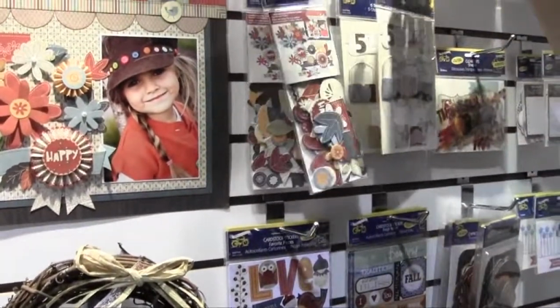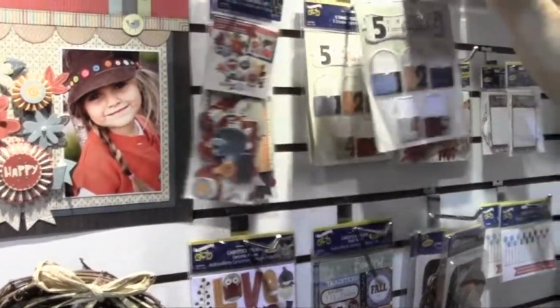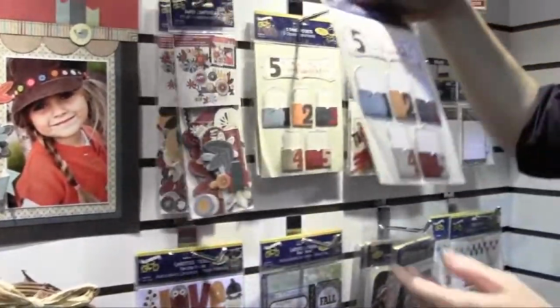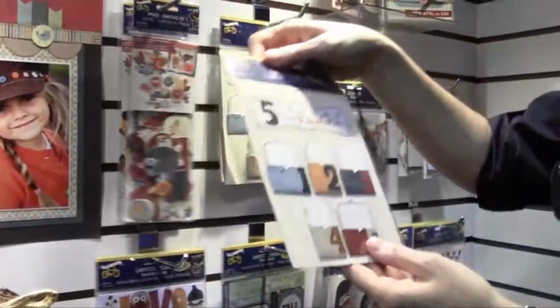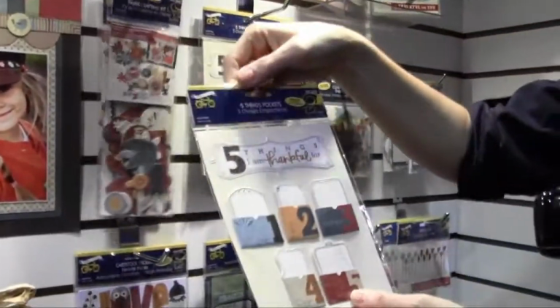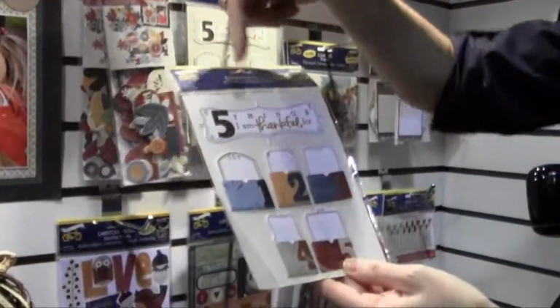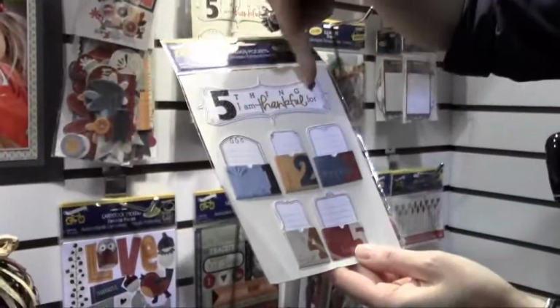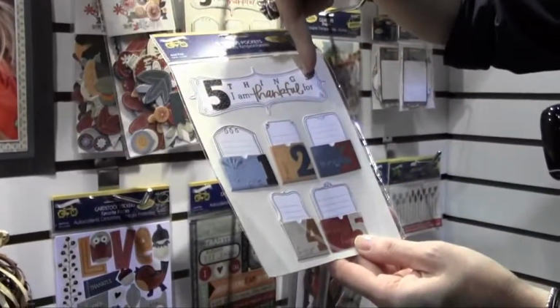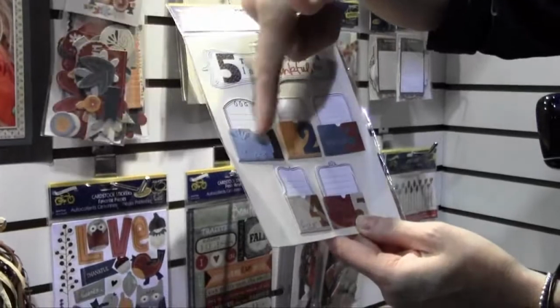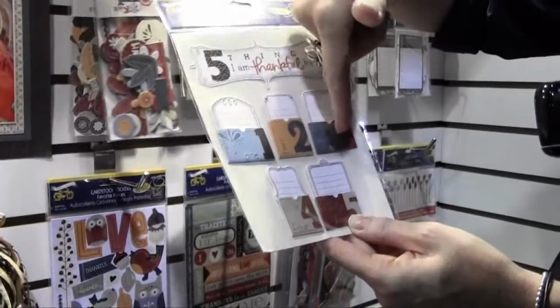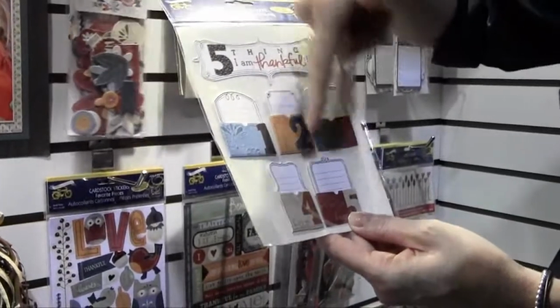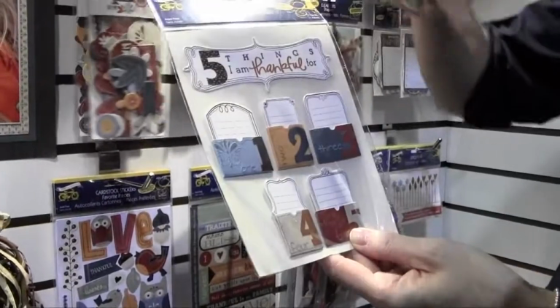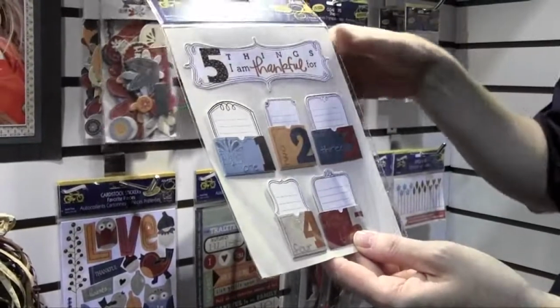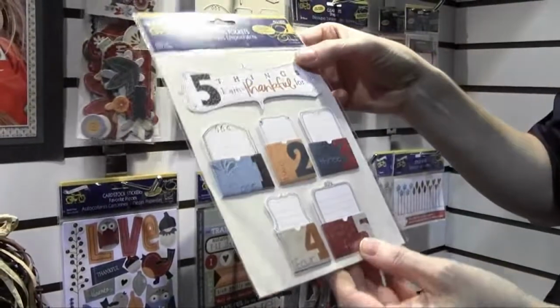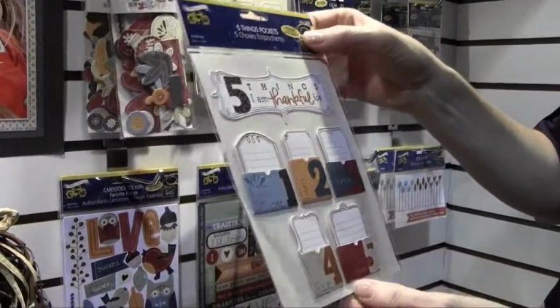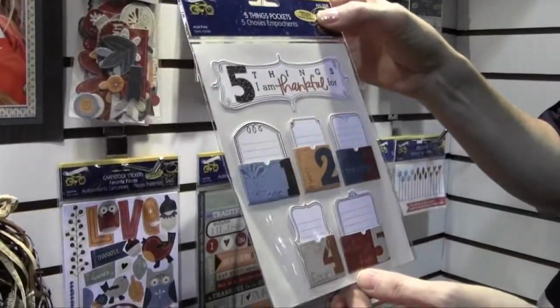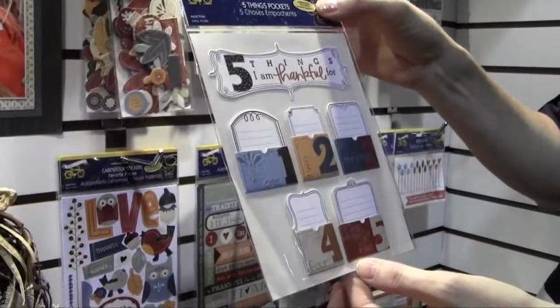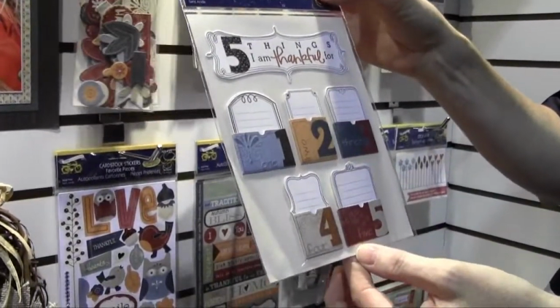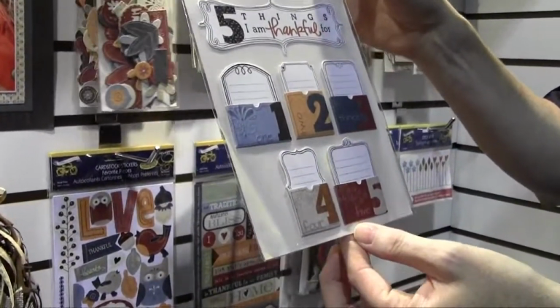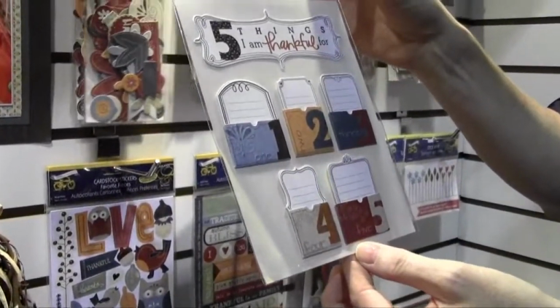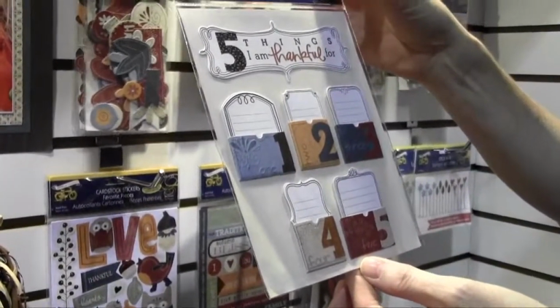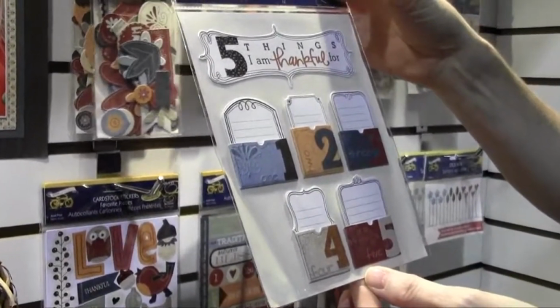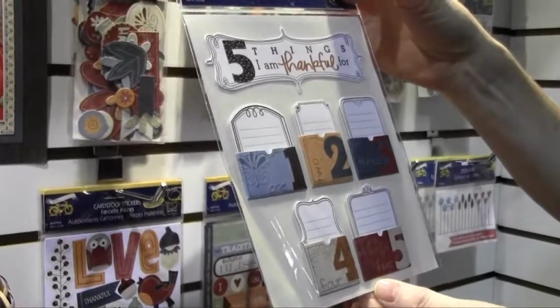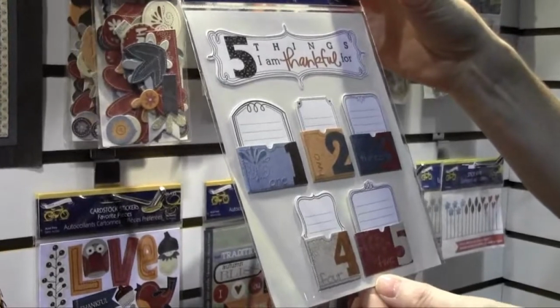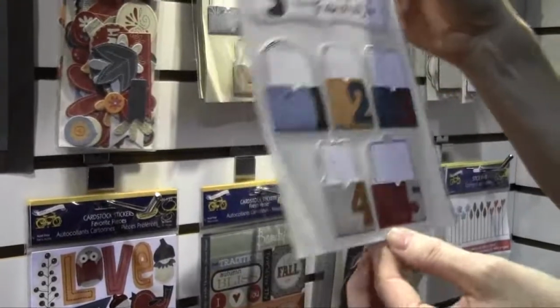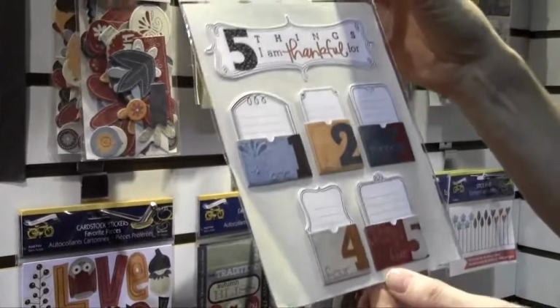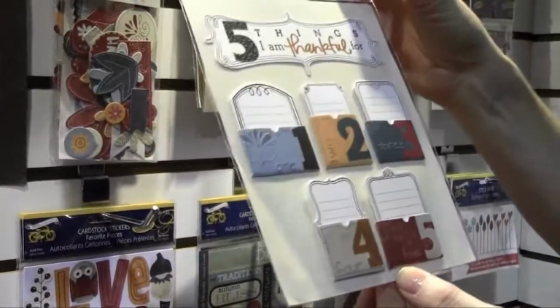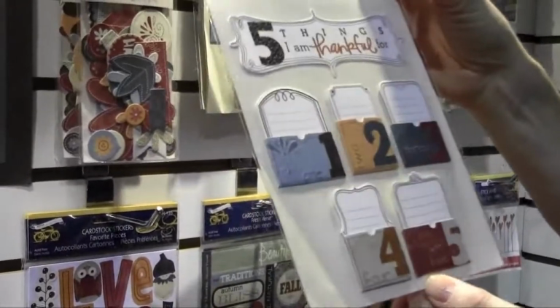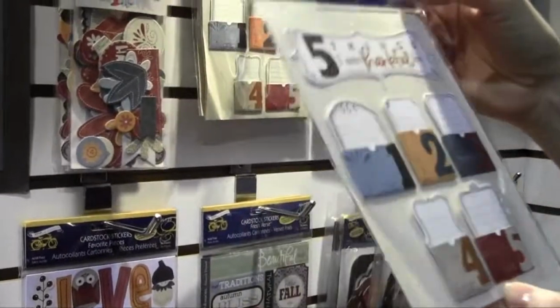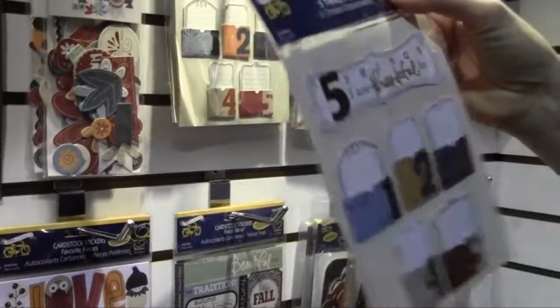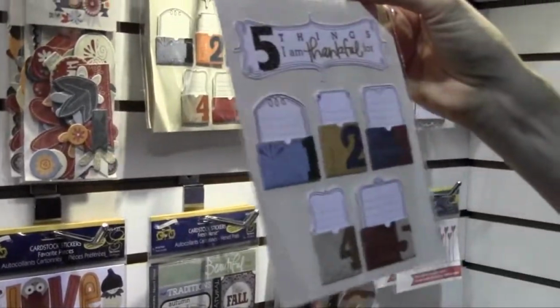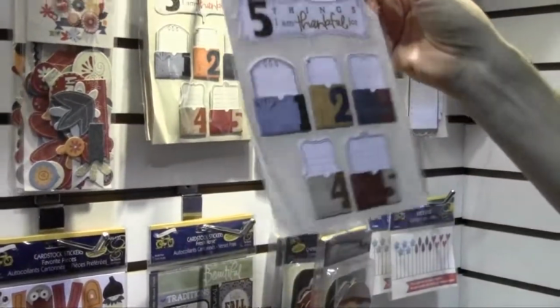This is an updated 5 Things Pocket. You've got your title and five little pockets for journaling — the numbers are already on it. These are great for pages or mini albums.